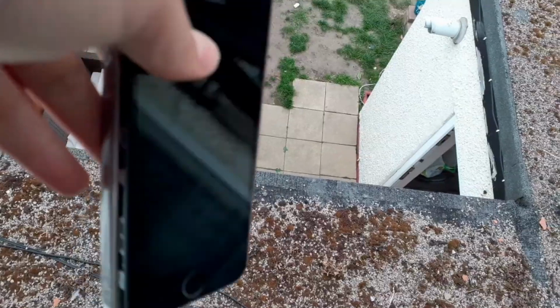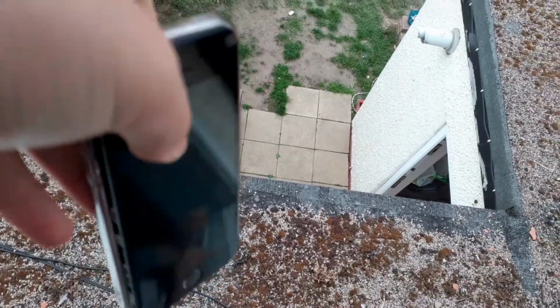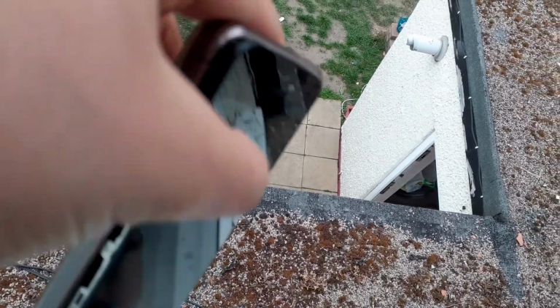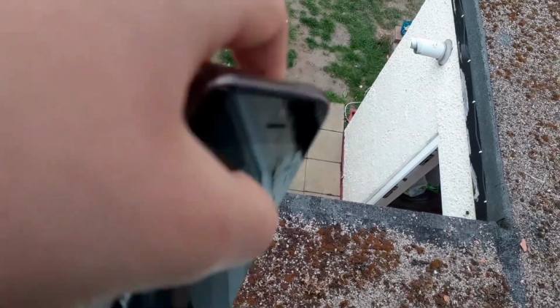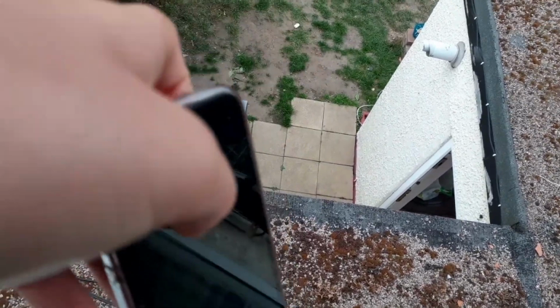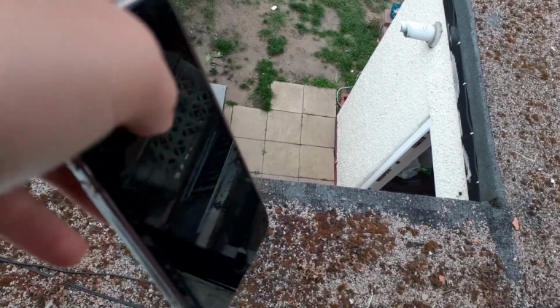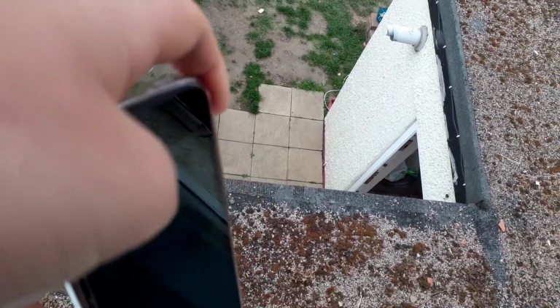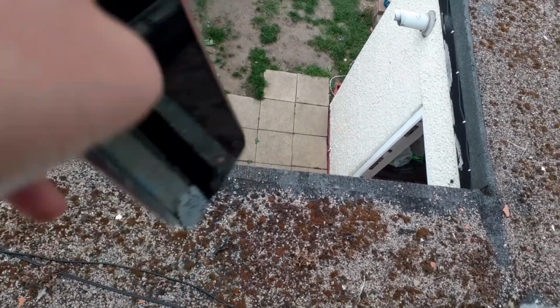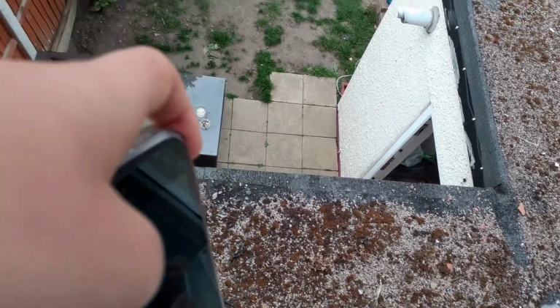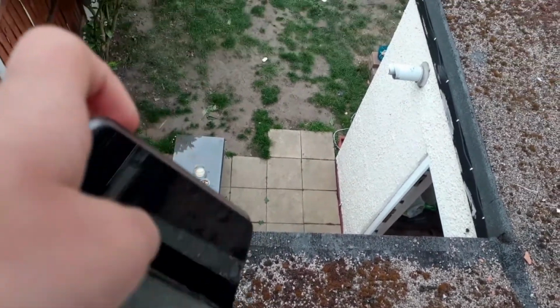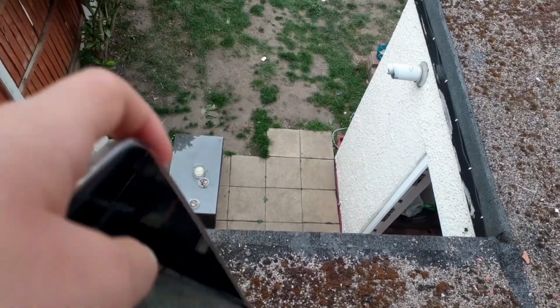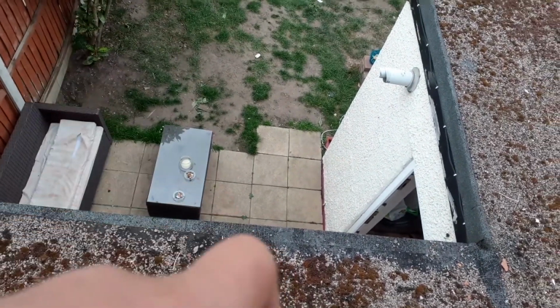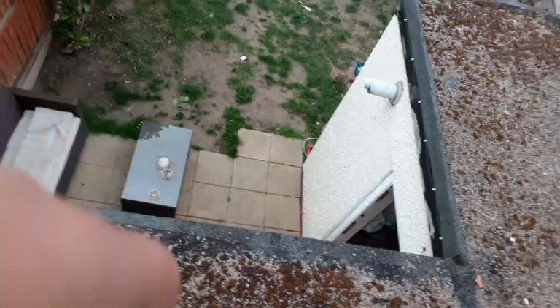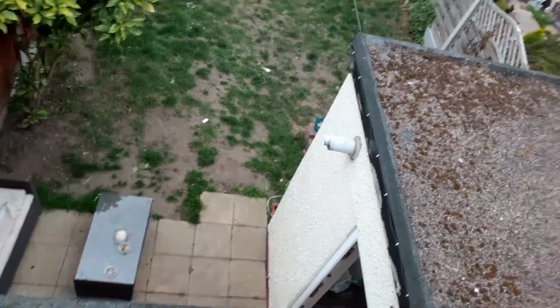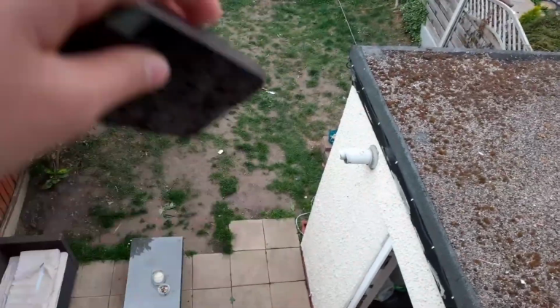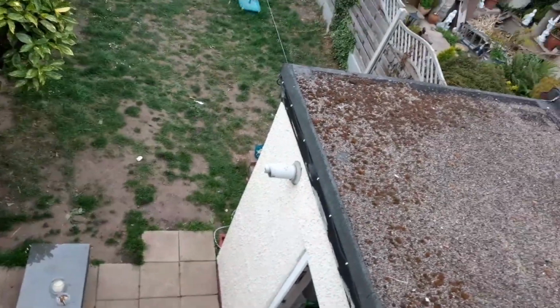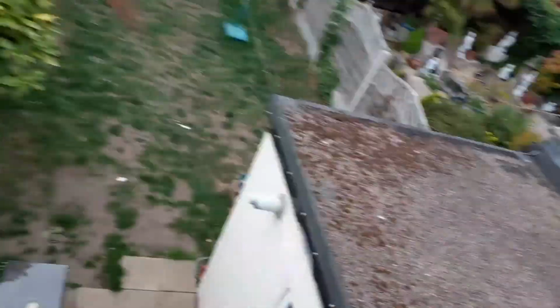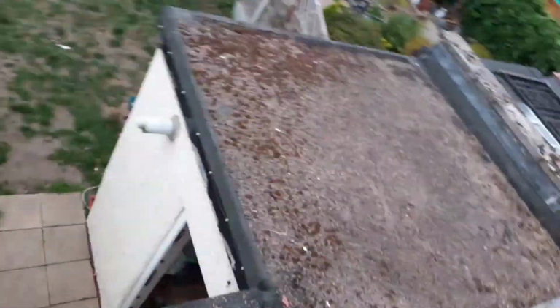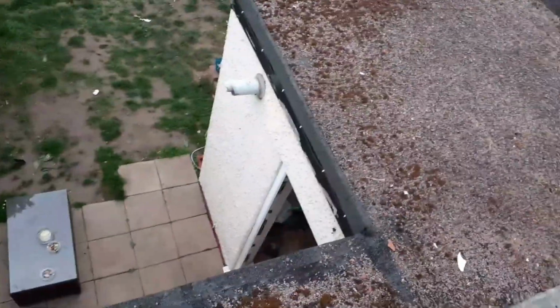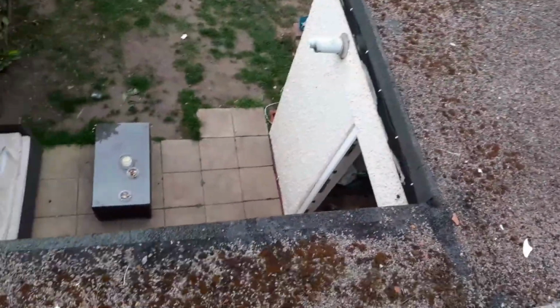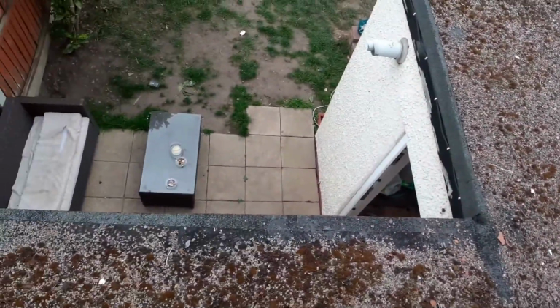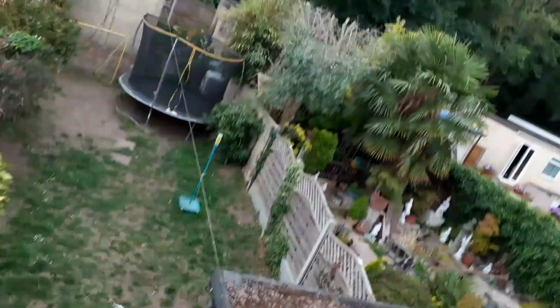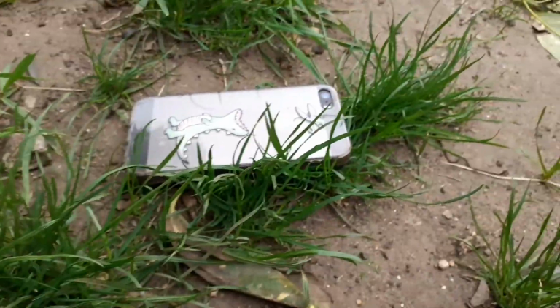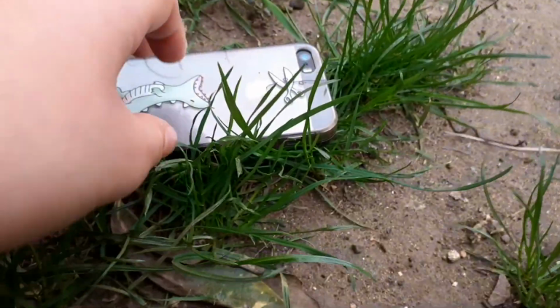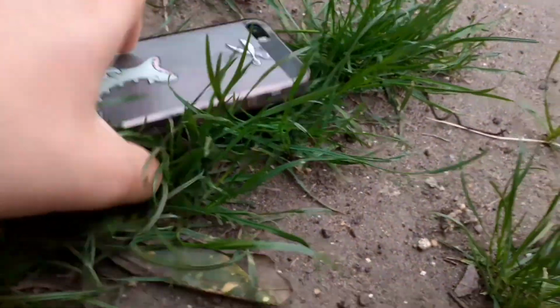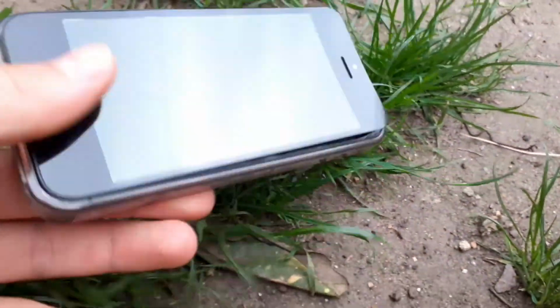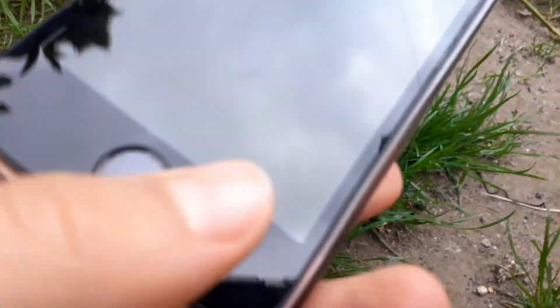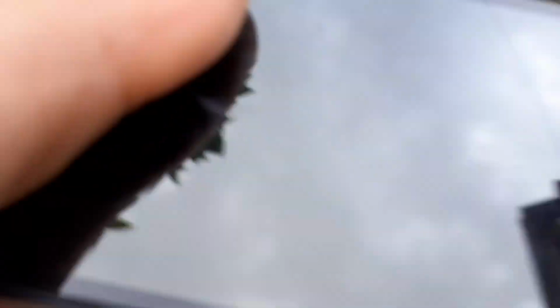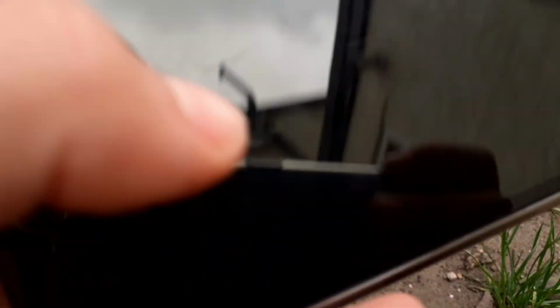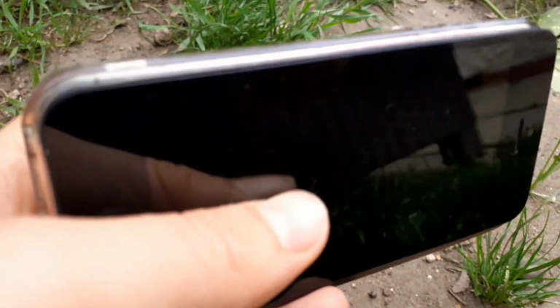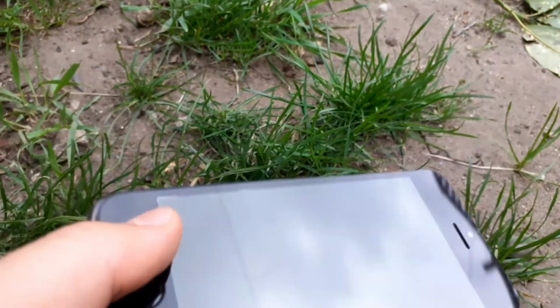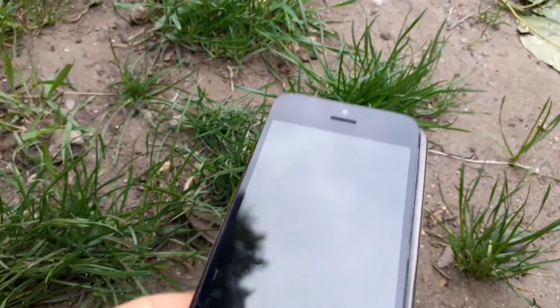I've slipped the battery back in, and I'm going to throw it really hard this time. Three, two, one... Oh my damn, that was really loud. But nothing has actually happened to it.